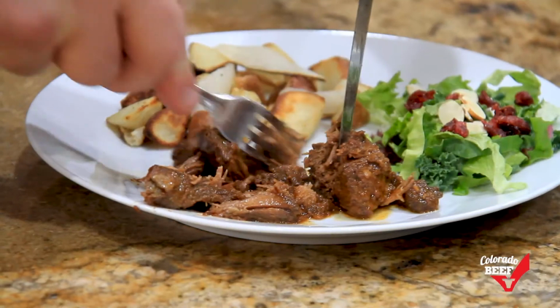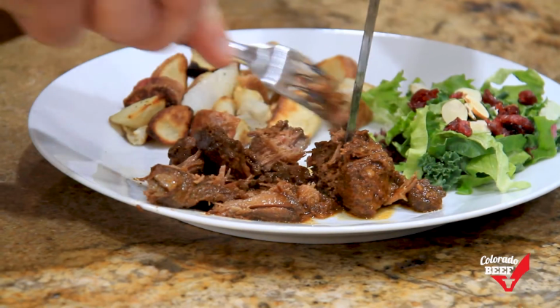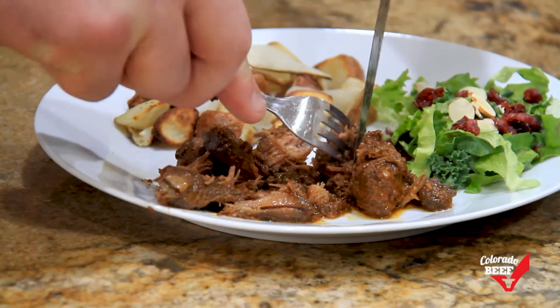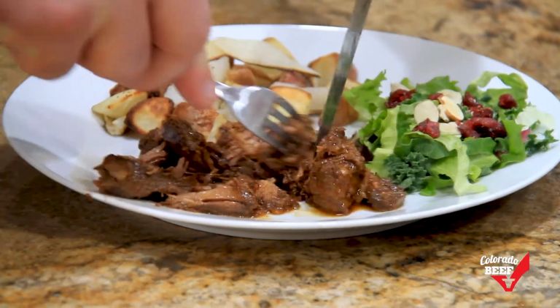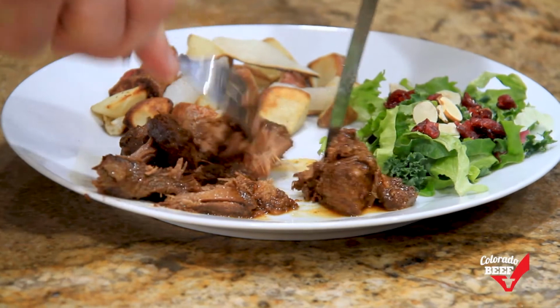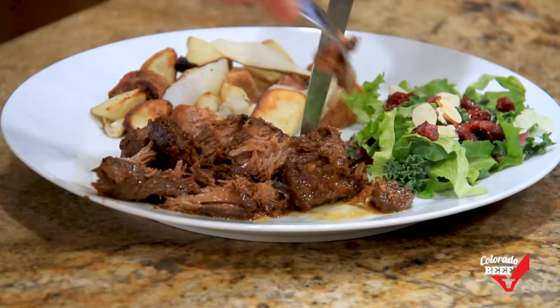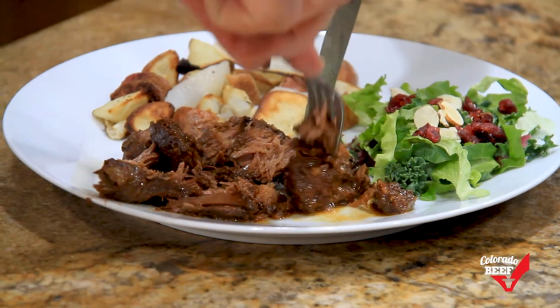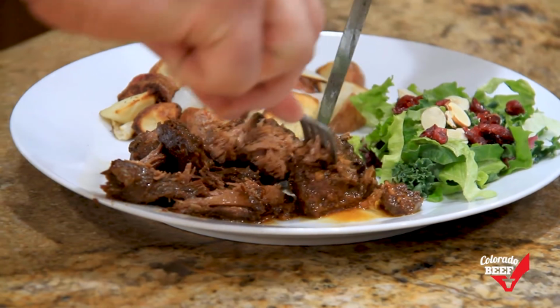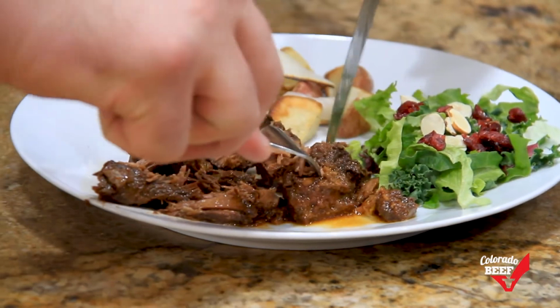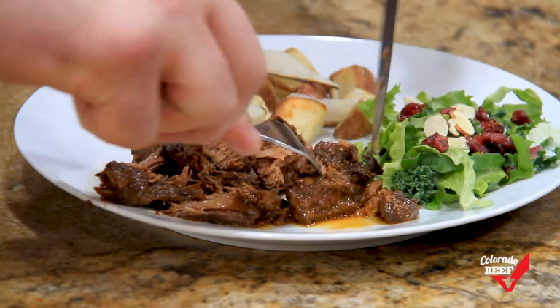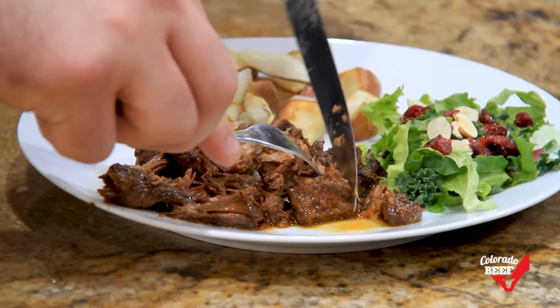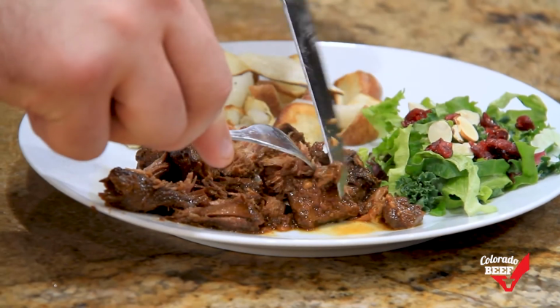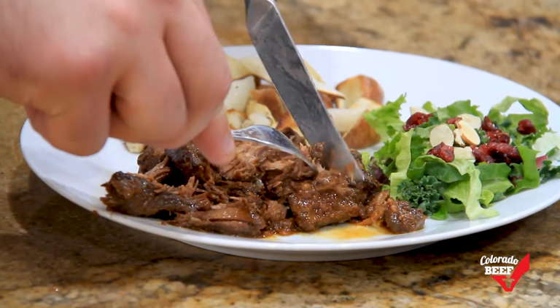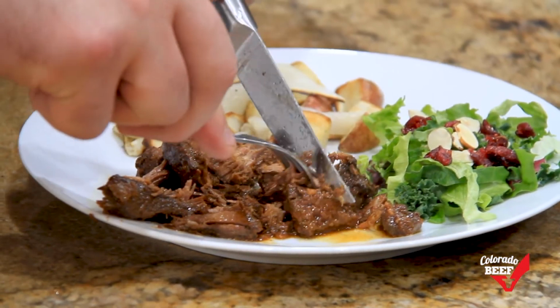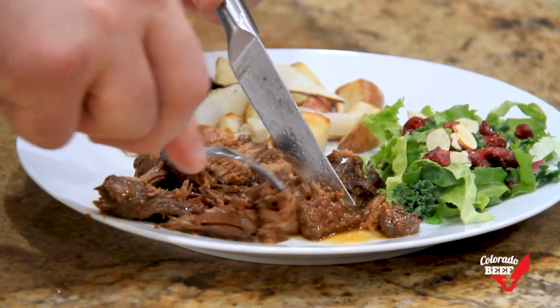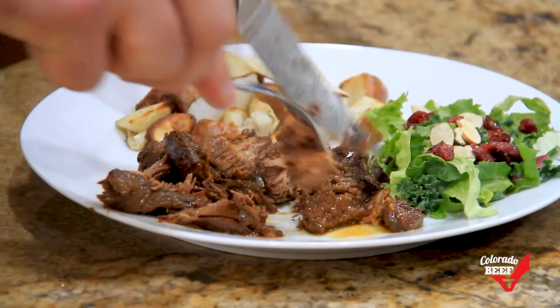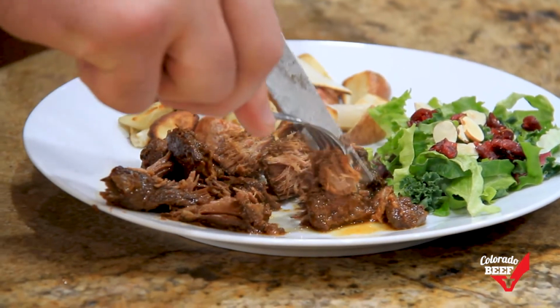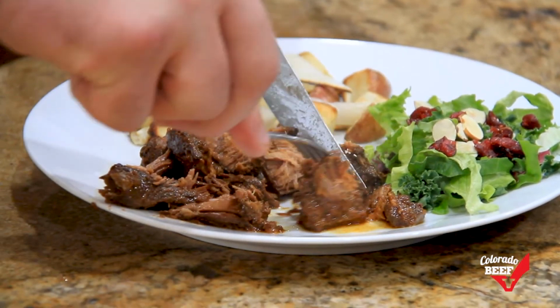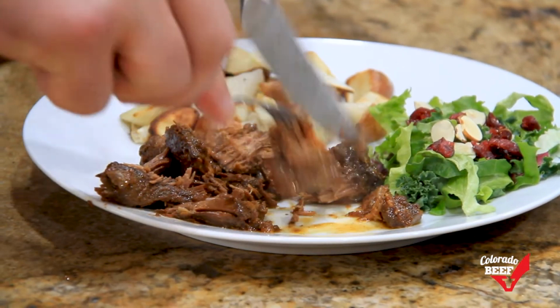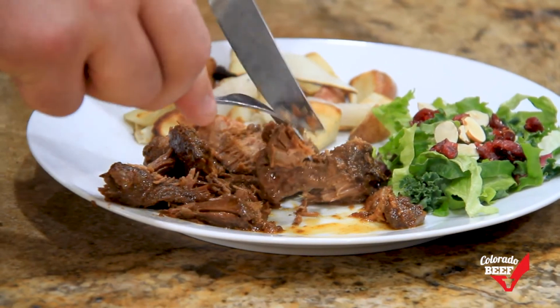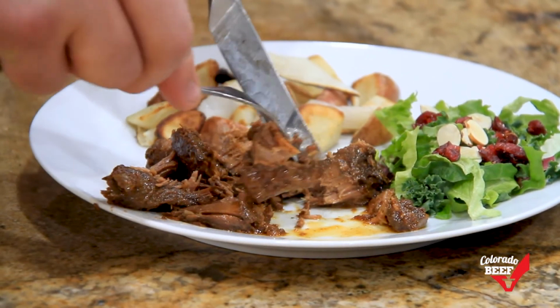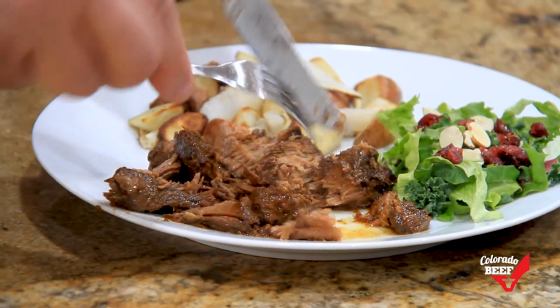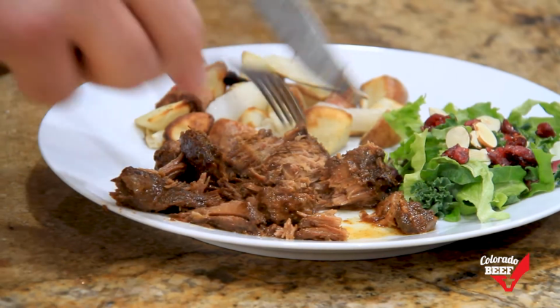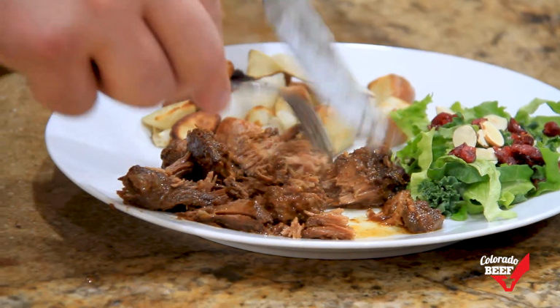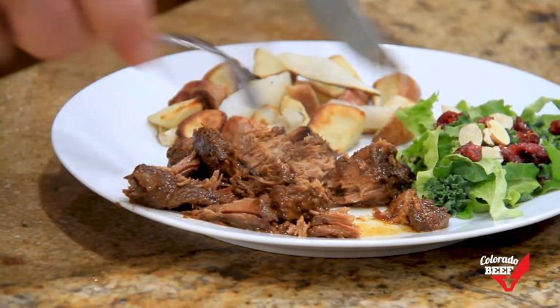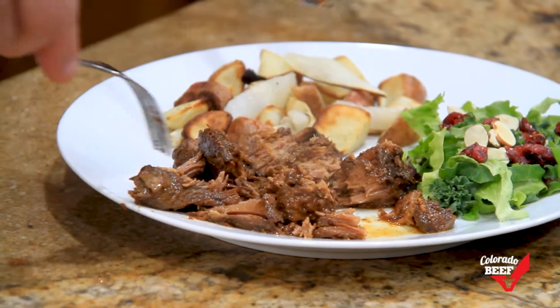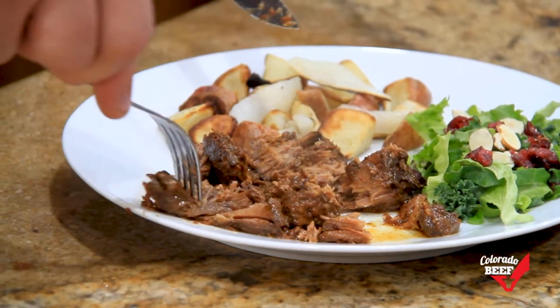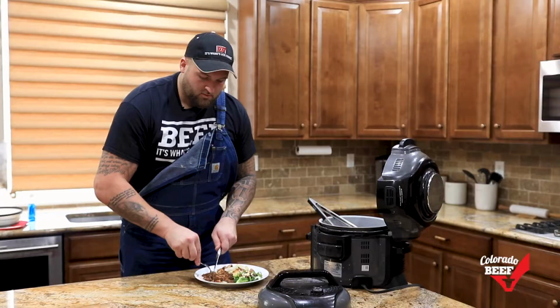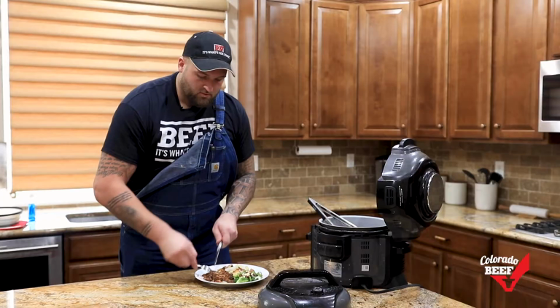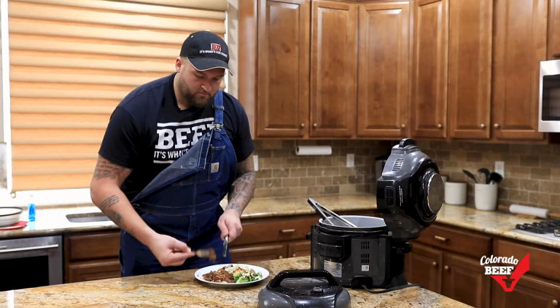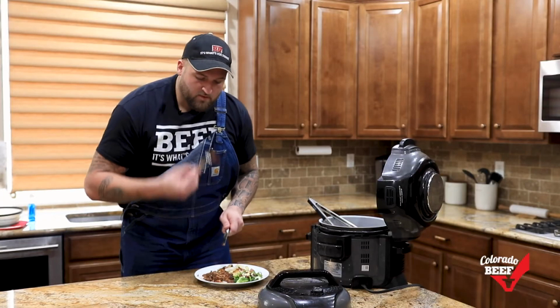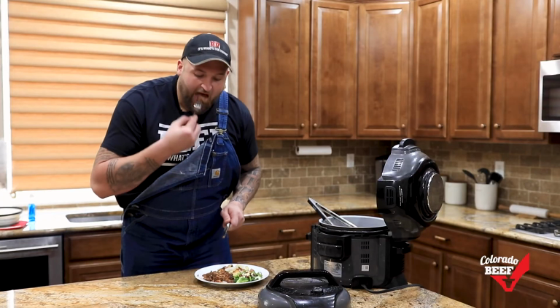The leftovers are perfect for breakfast, a sandwich, or to freeze for a quick meal. One serving provides you with 66% of your daily protein. I like that number.